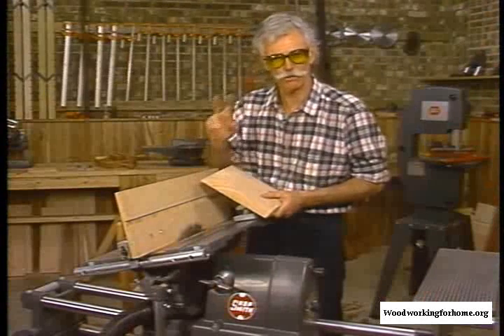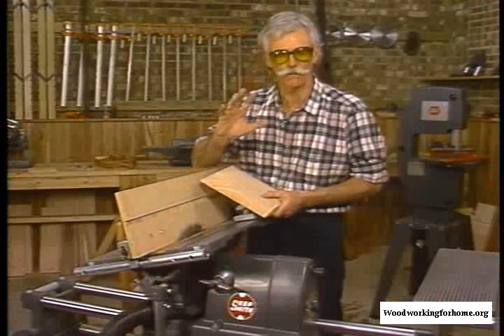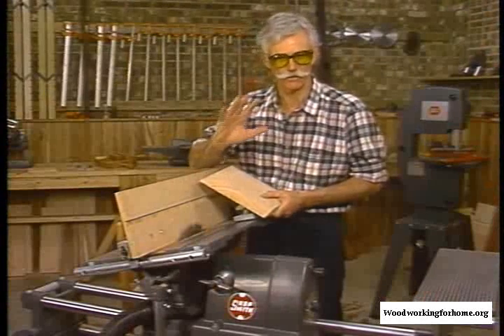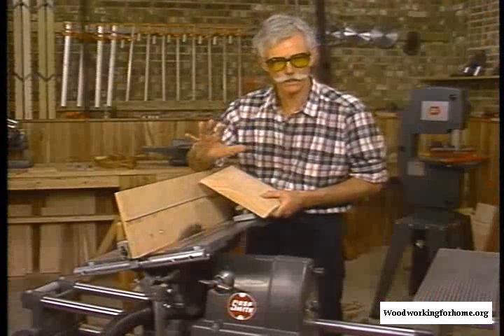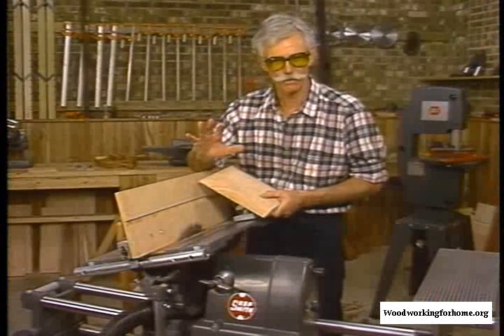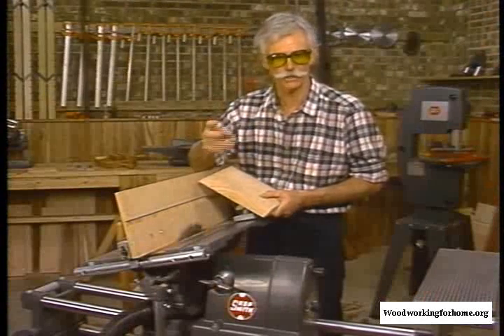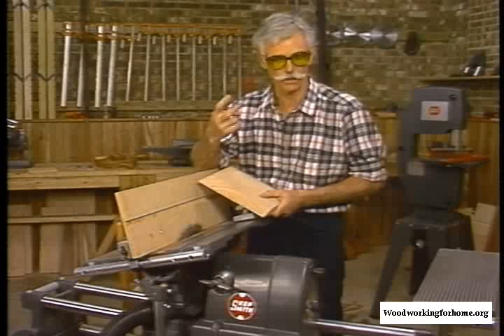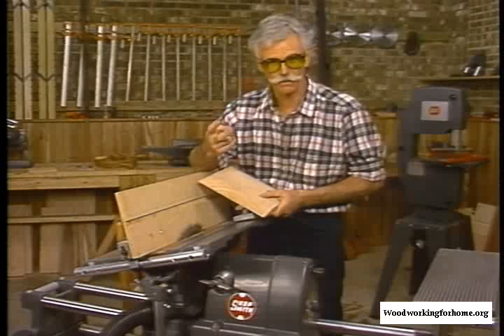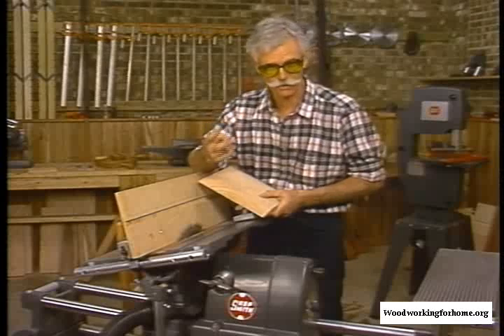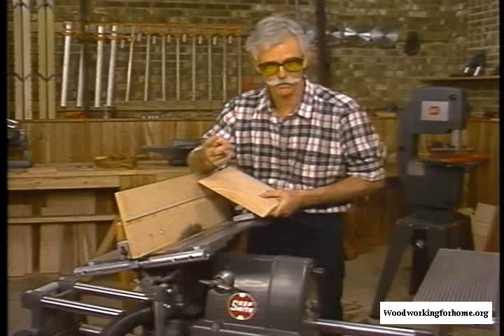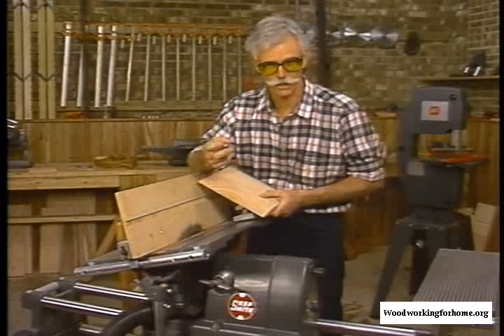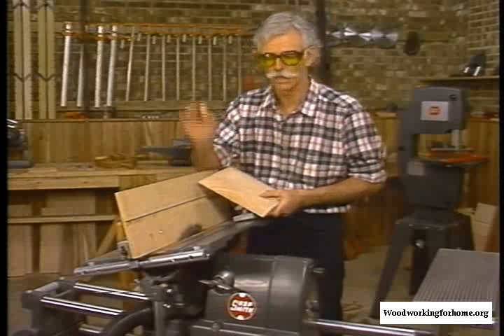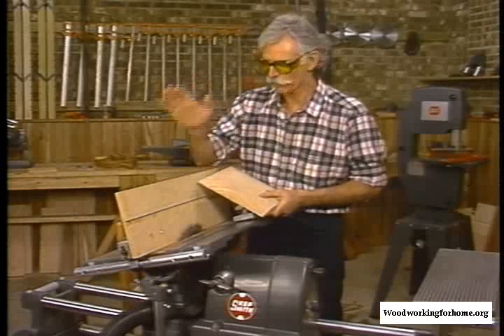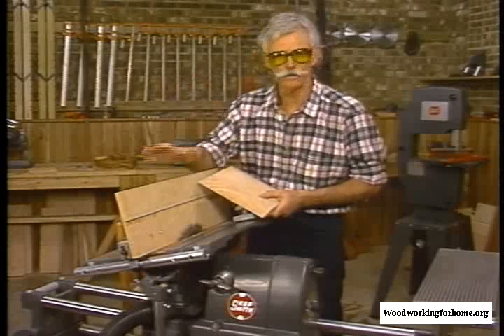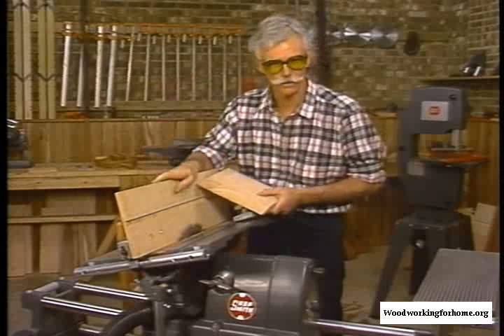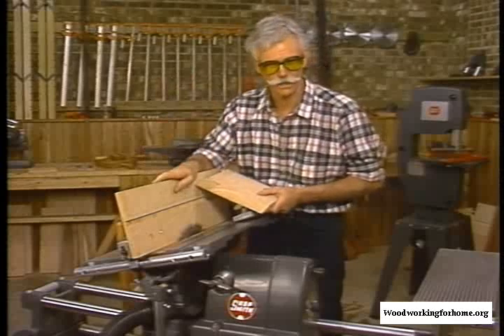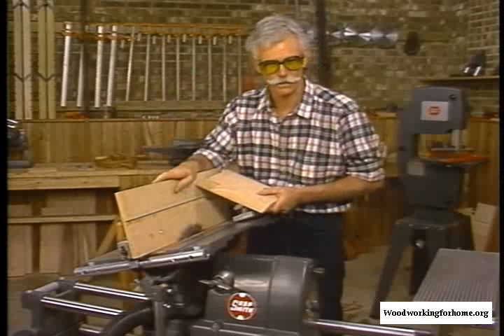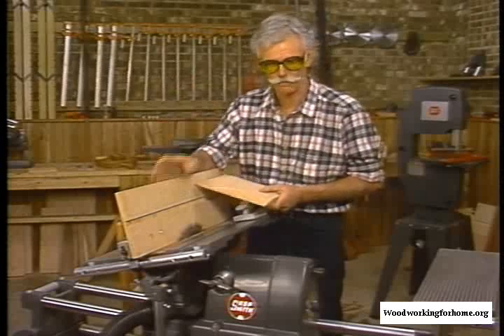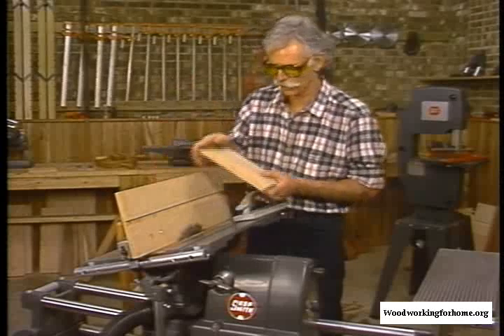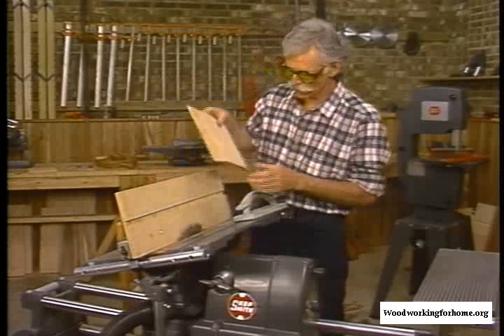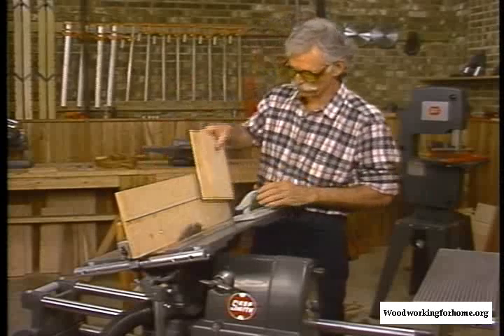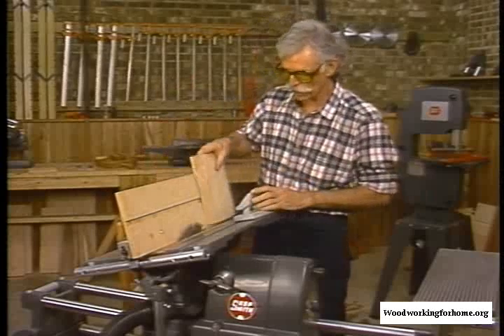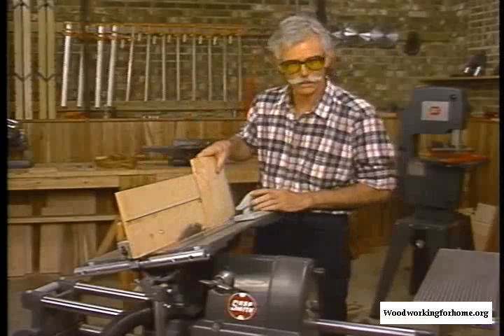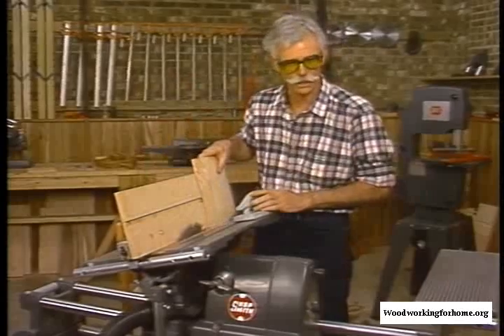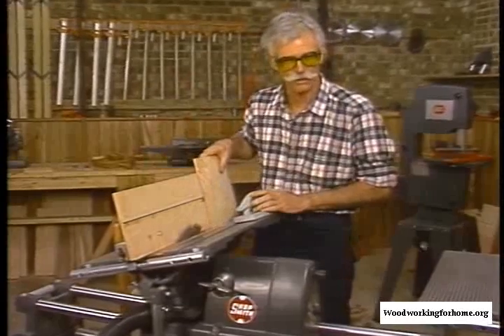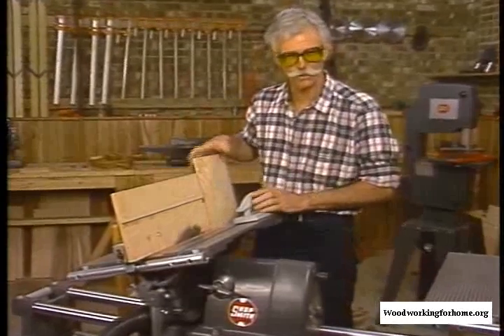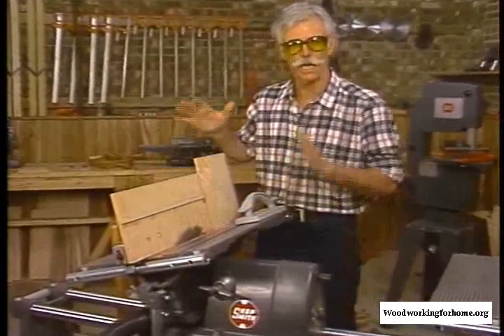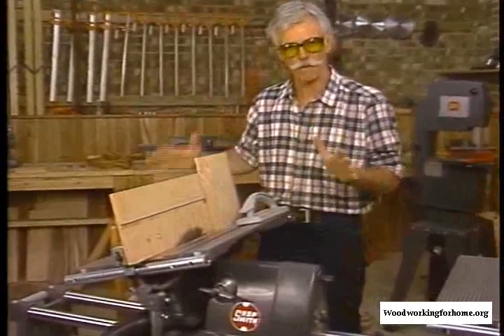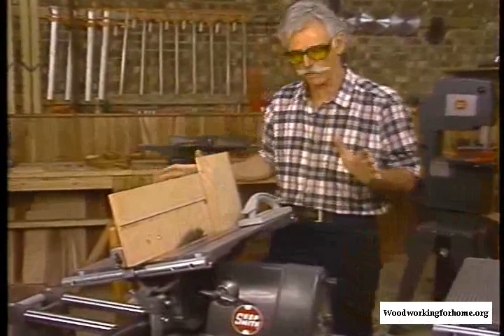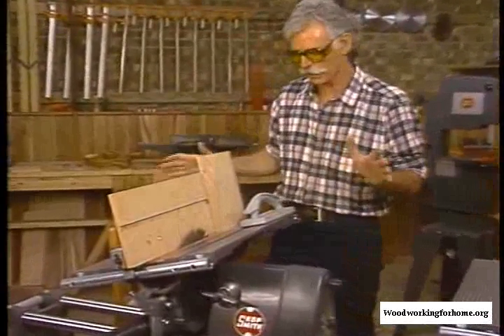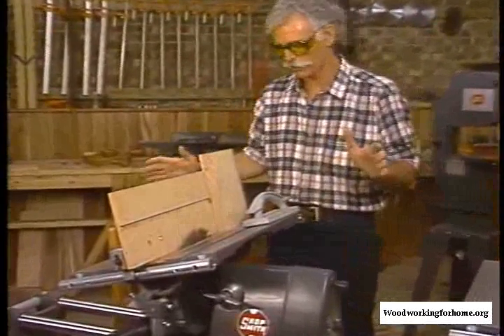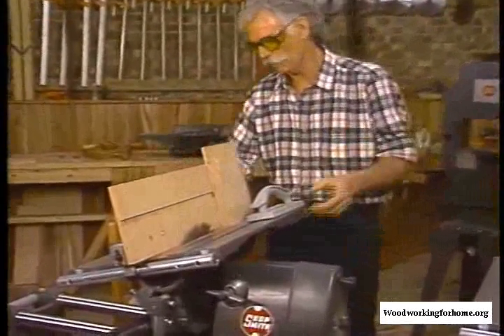I told you it was a three-step process. You saw me do the first two on the shaper. I'm going to do the third step here on the table saw. But before I make this cut, I want to show you how I've set the table saw up.